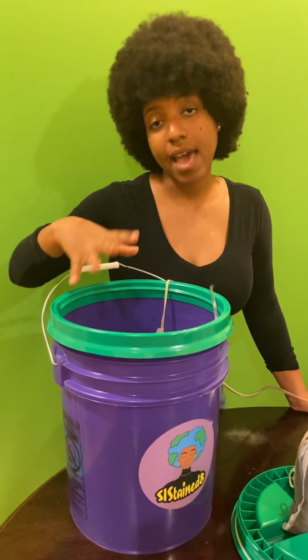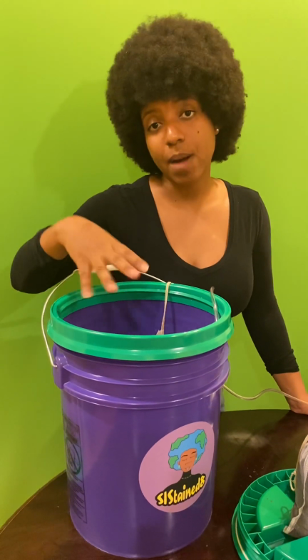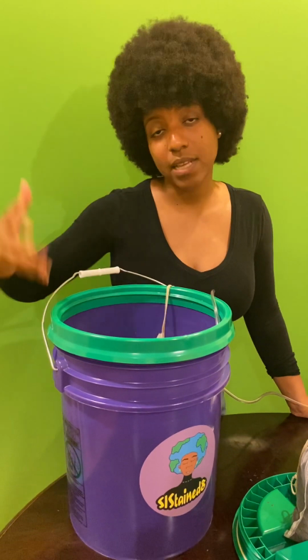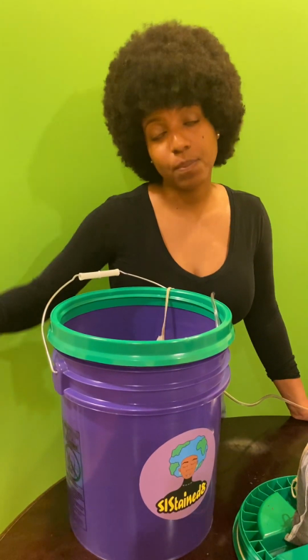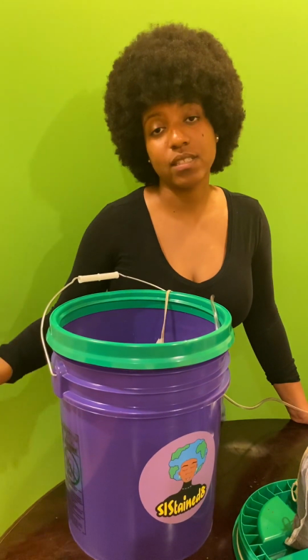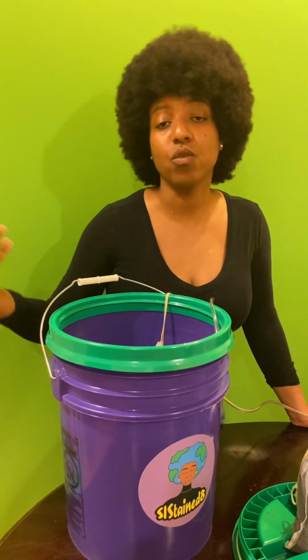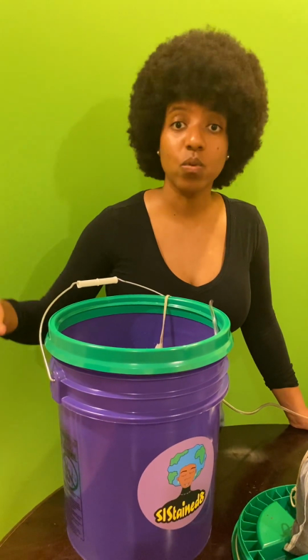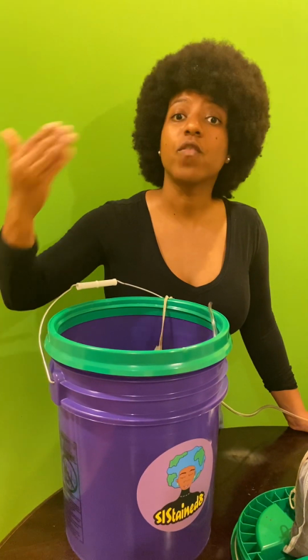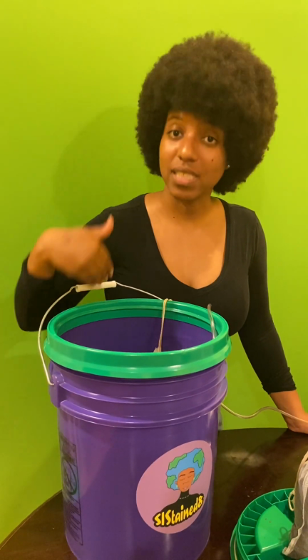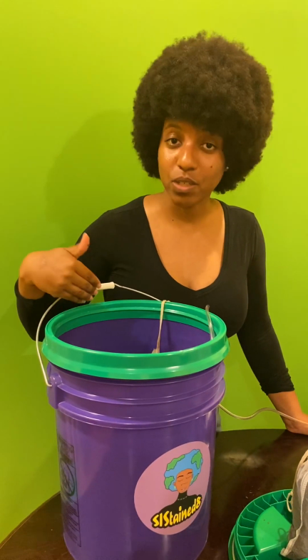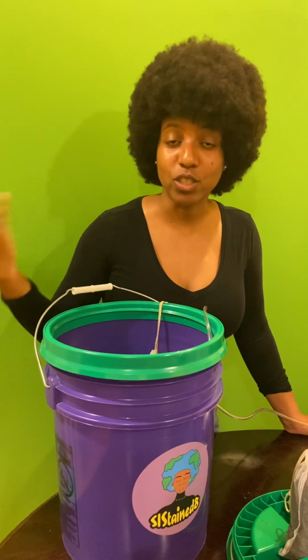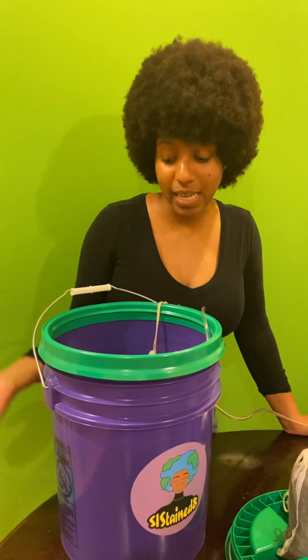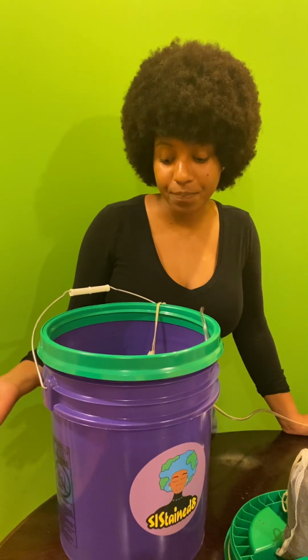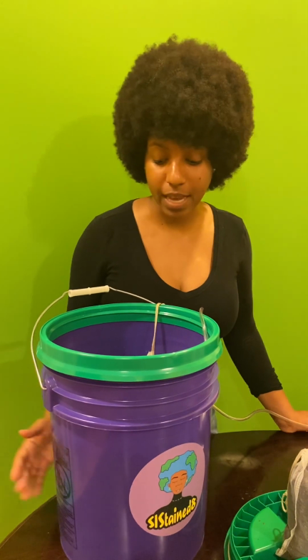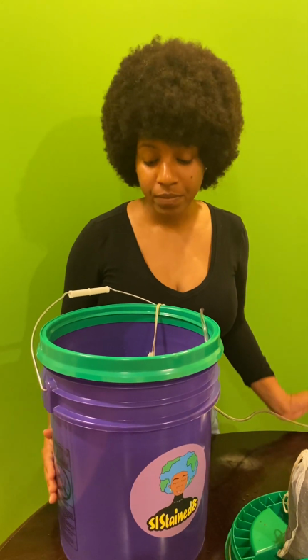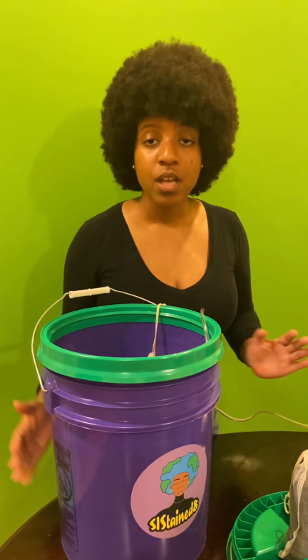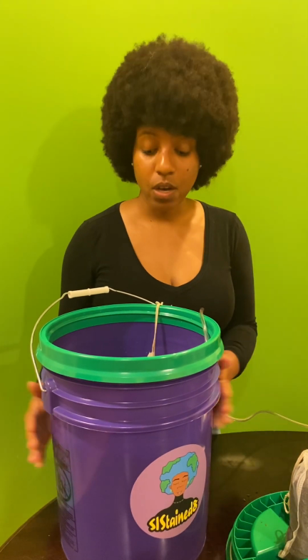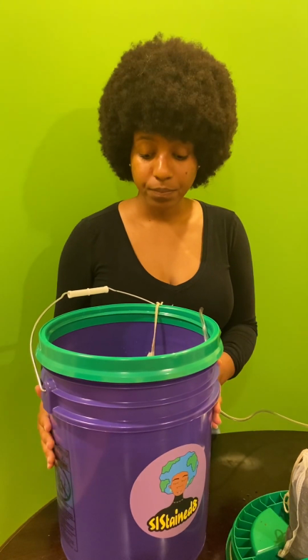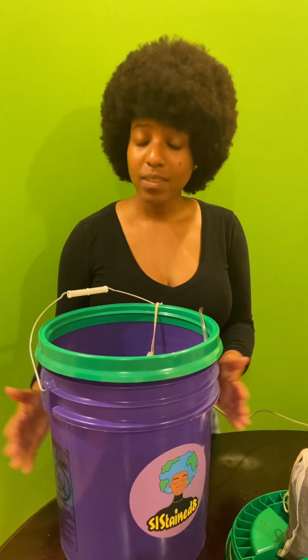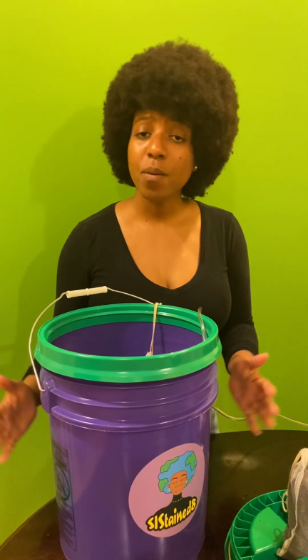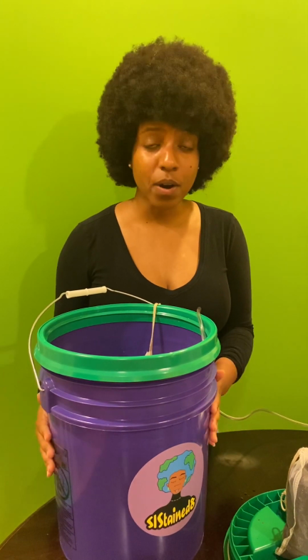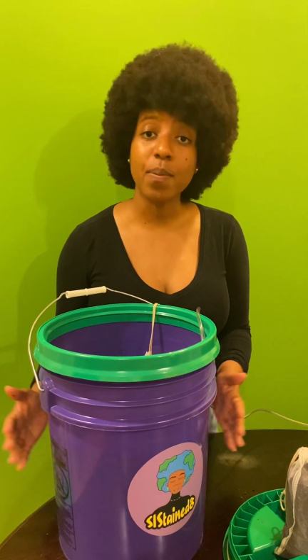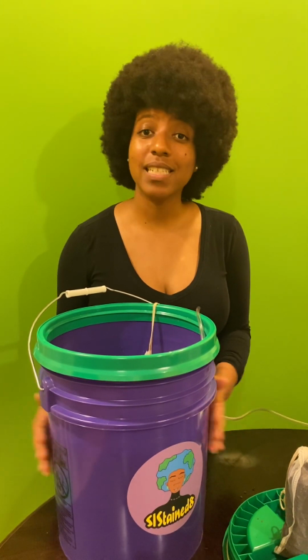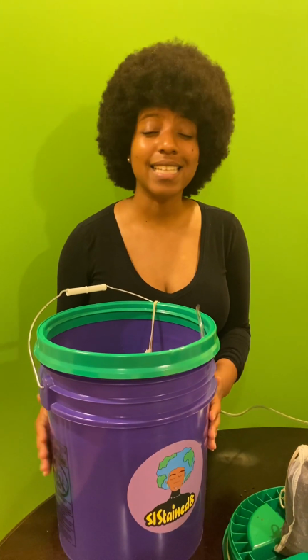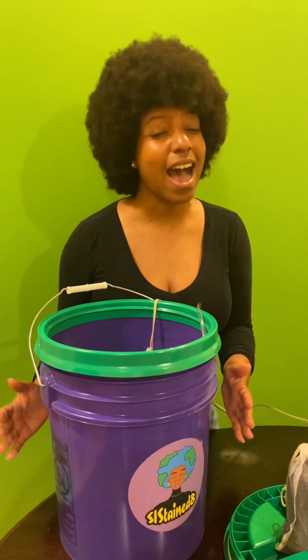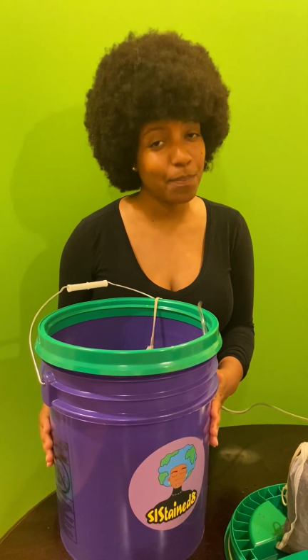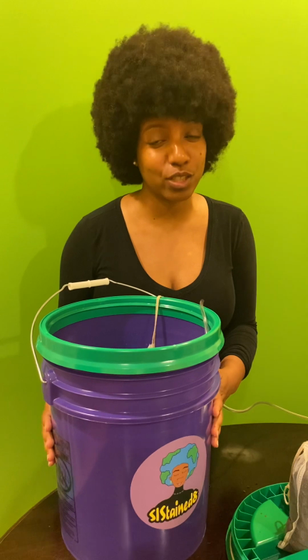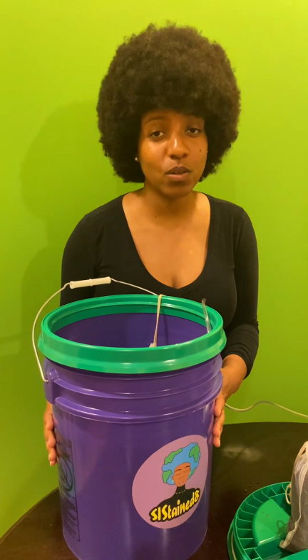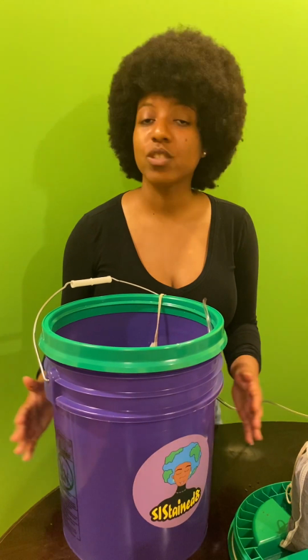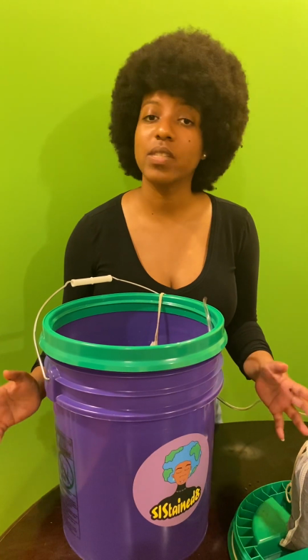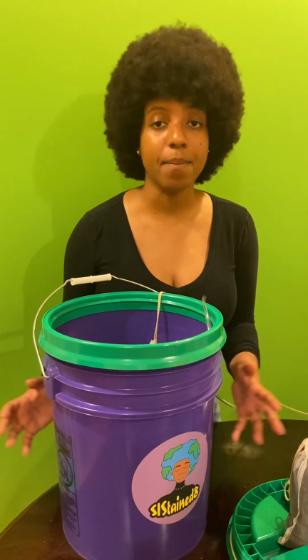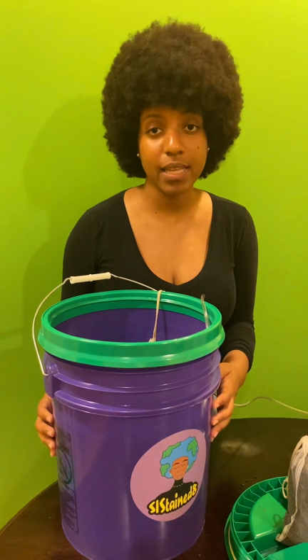Cash crops are basically plants that you grow for consumption — plants that you want to eat. Remember, compost tea is highly perishable, so use it immediately.